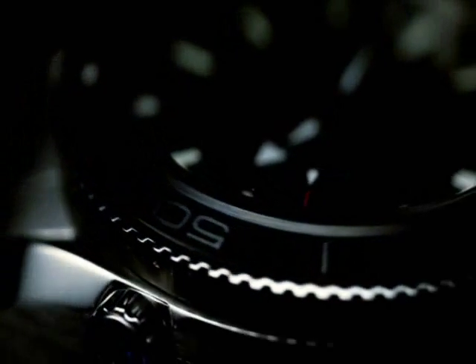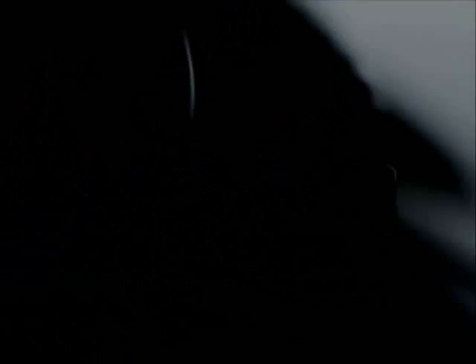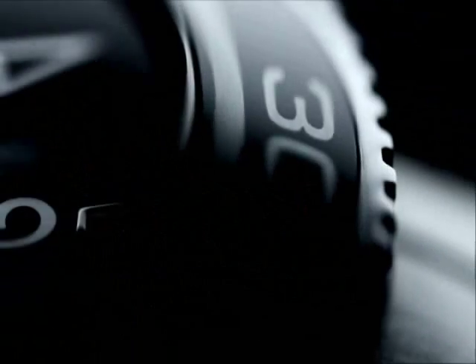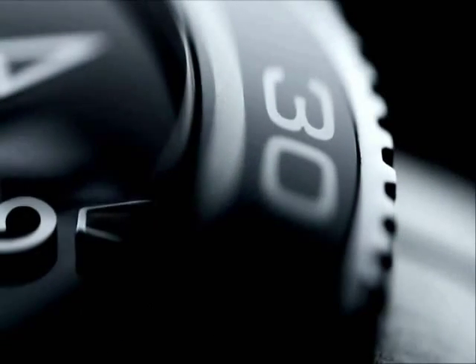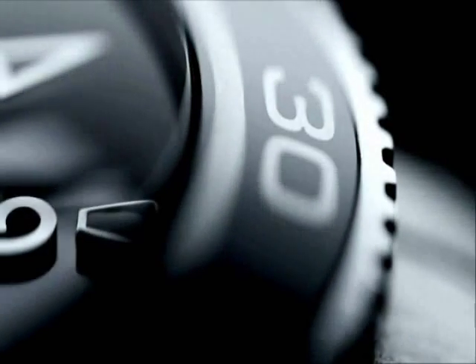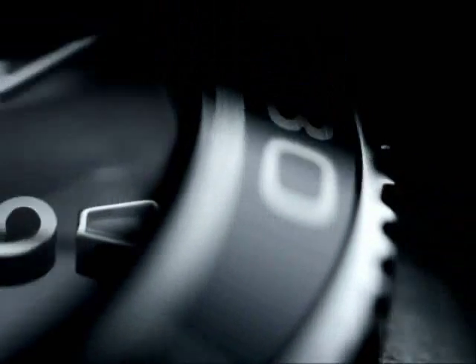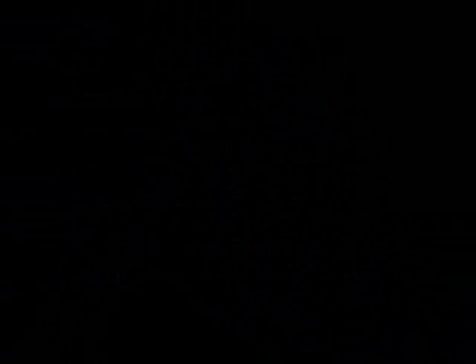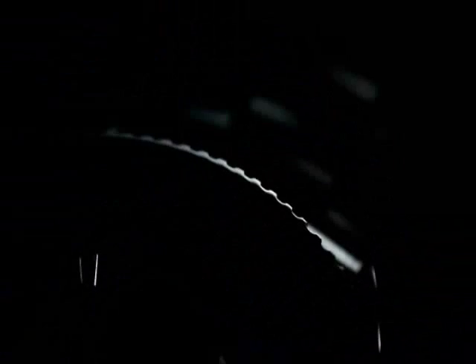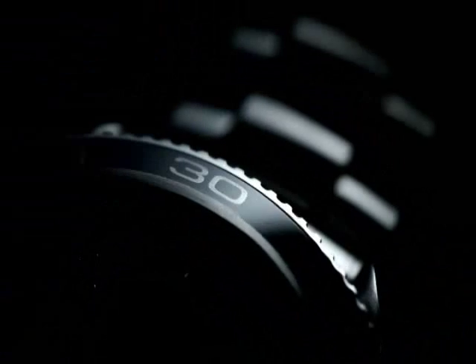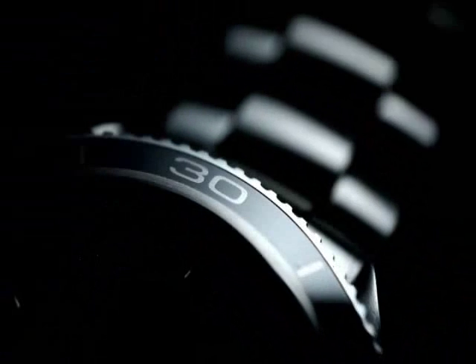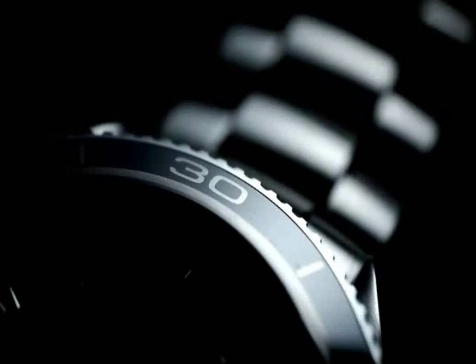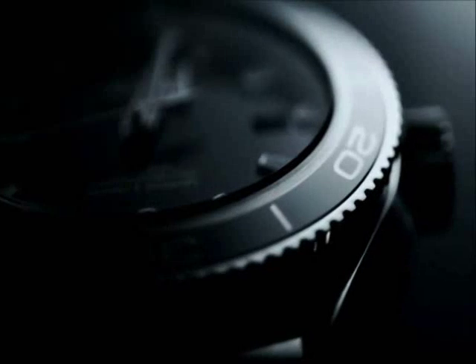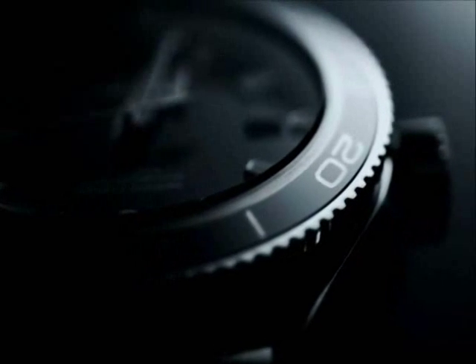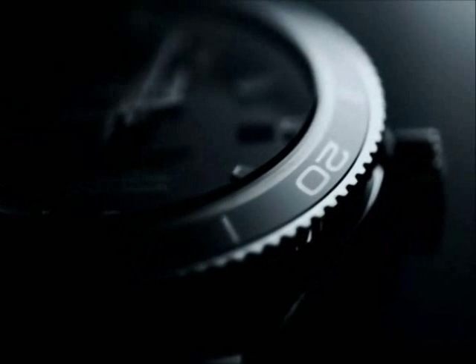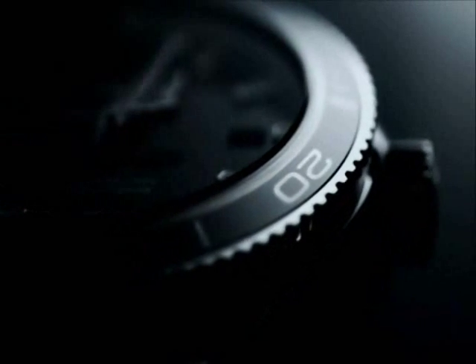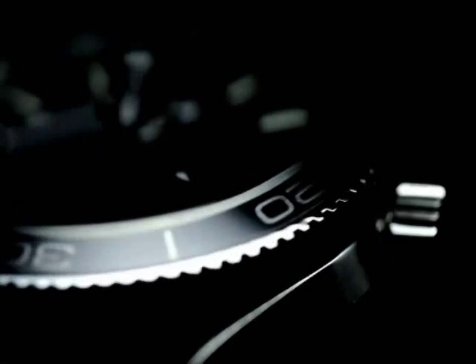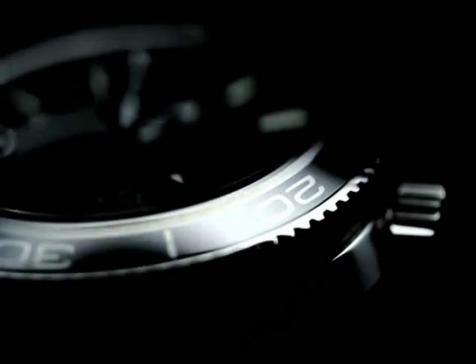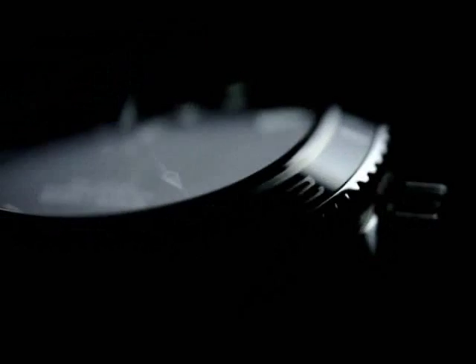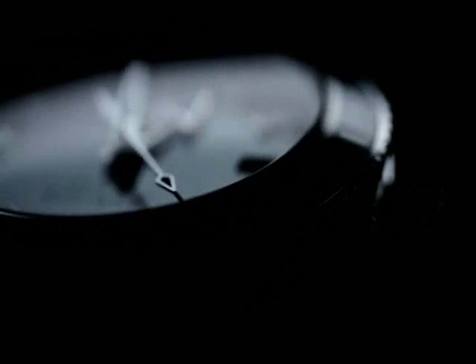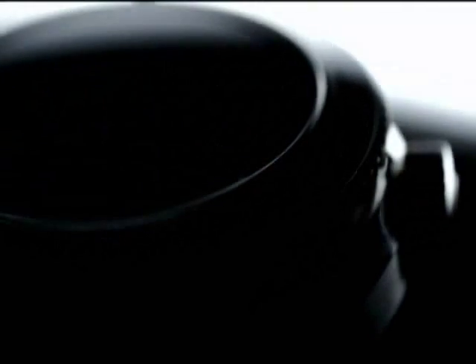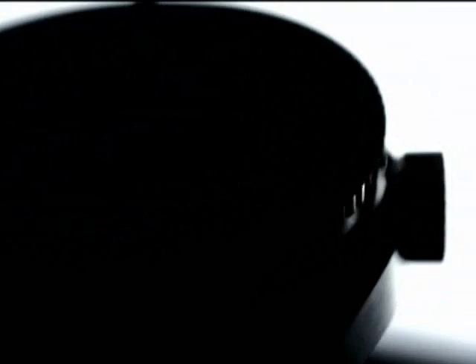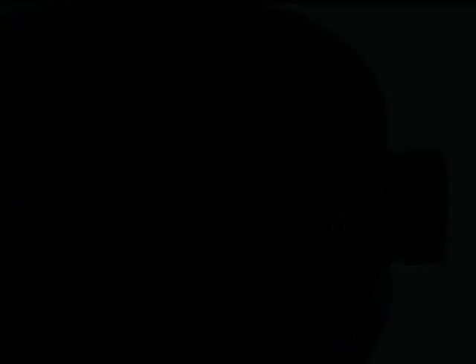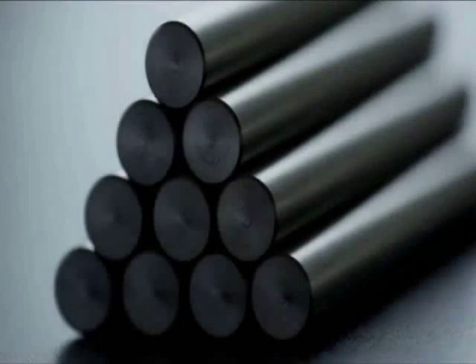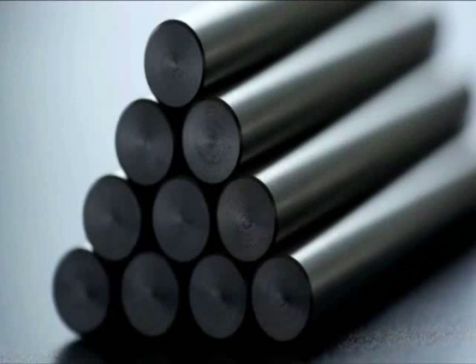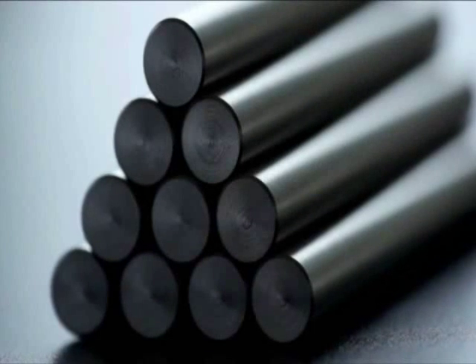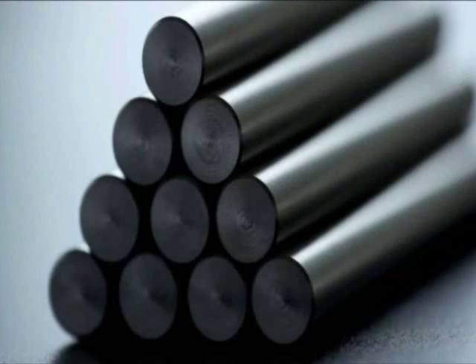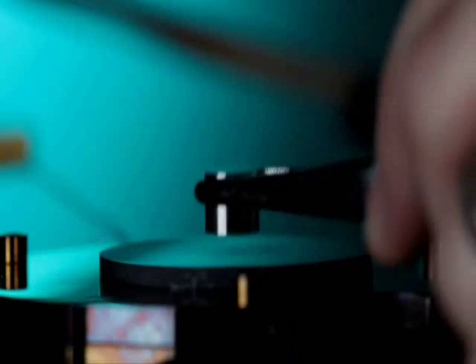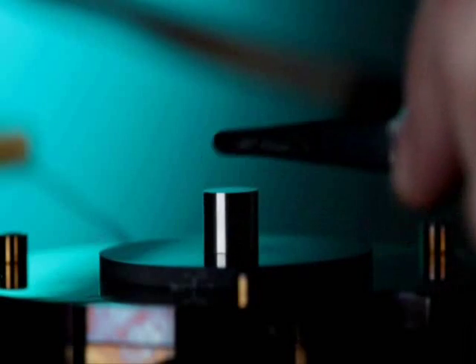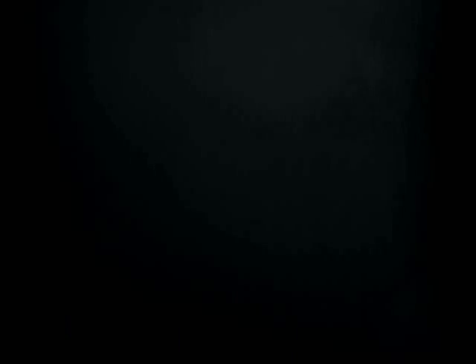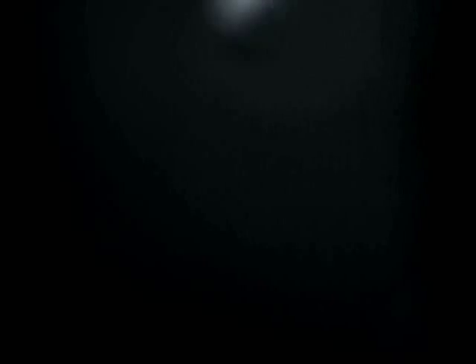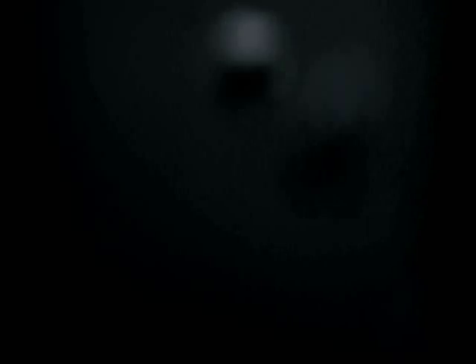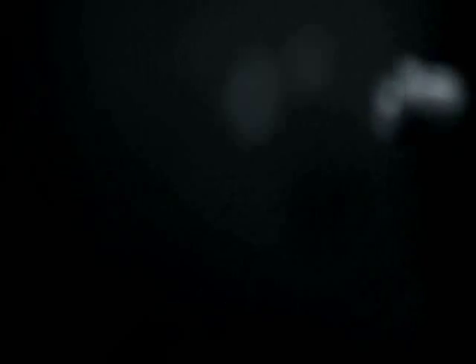This bezel is an aesthetic wonder, a technical marvel — an unlikely composition of two dramatically contrasting materials: a zirconium-based alloy called liquid metal, and ceramics.